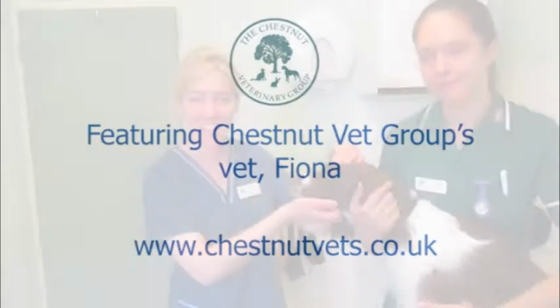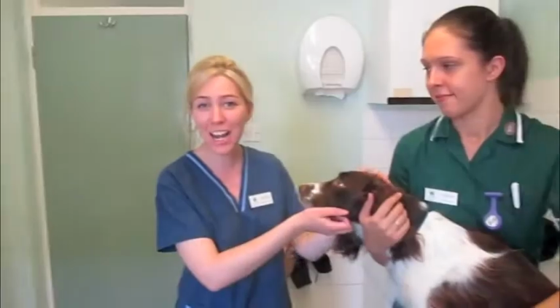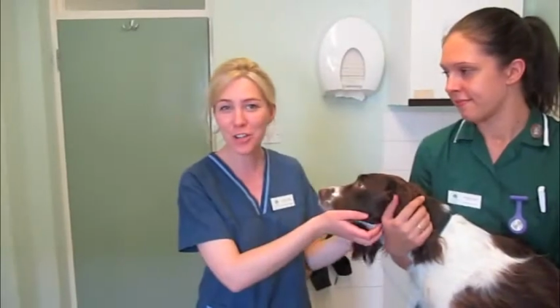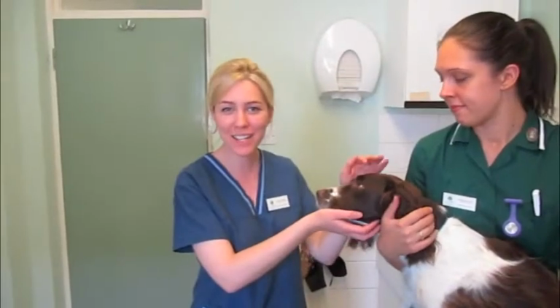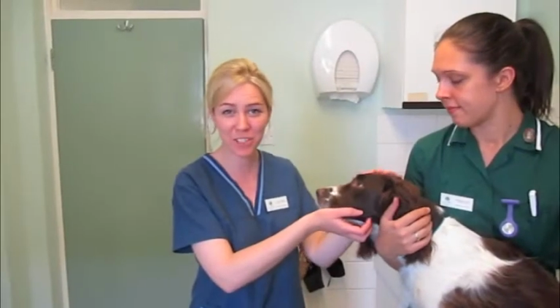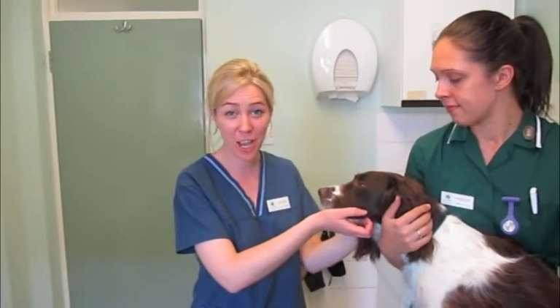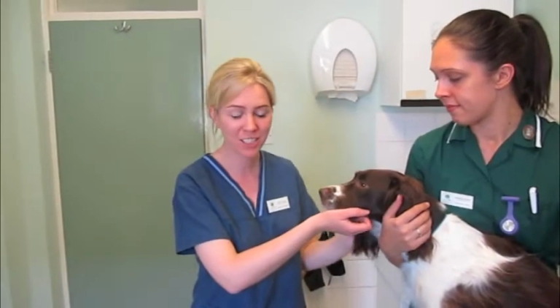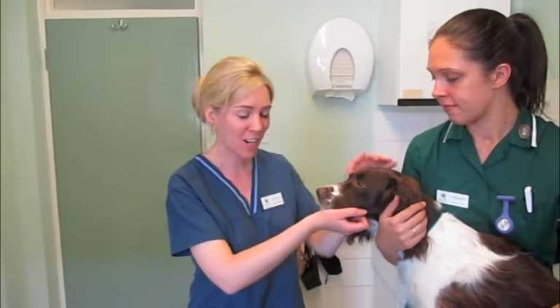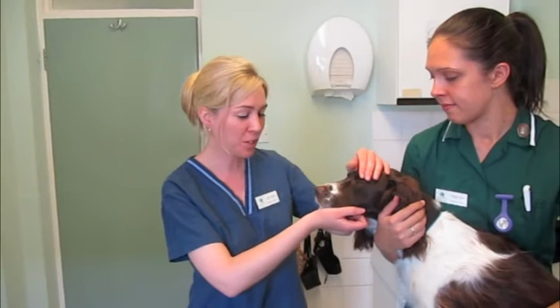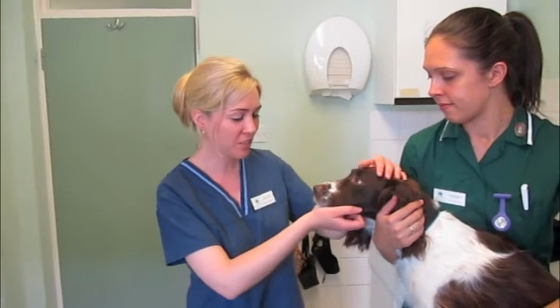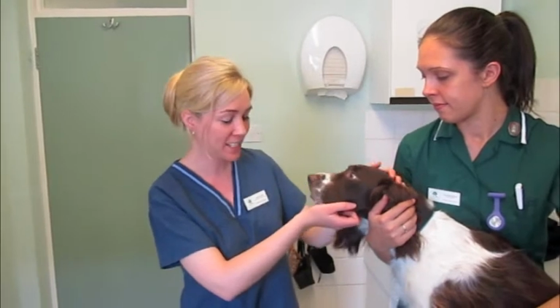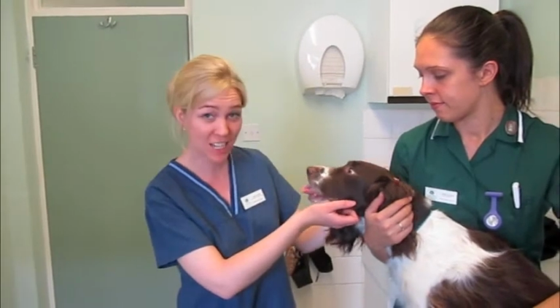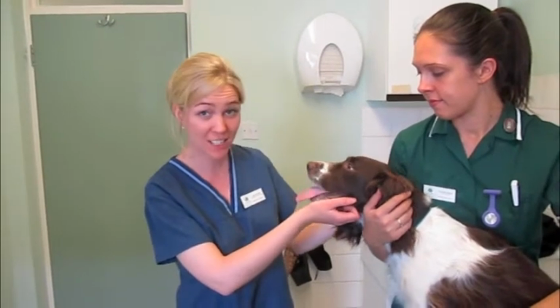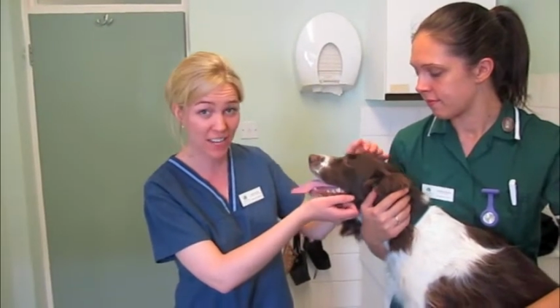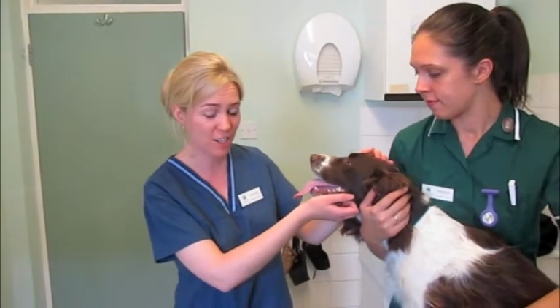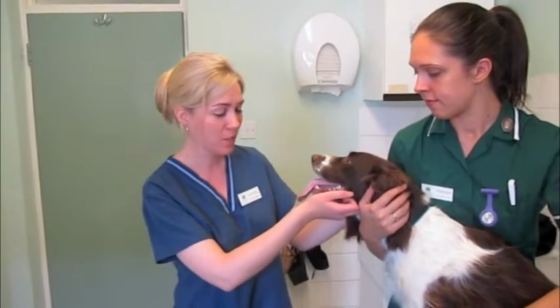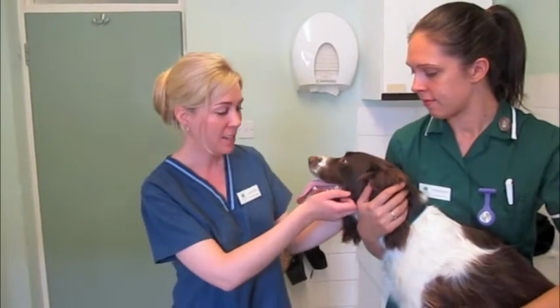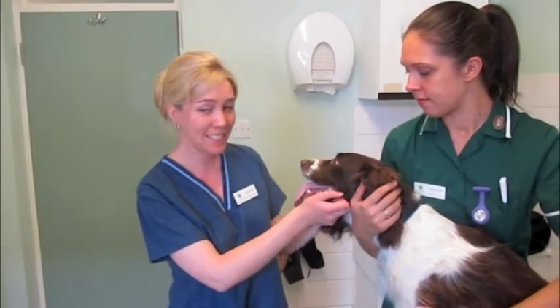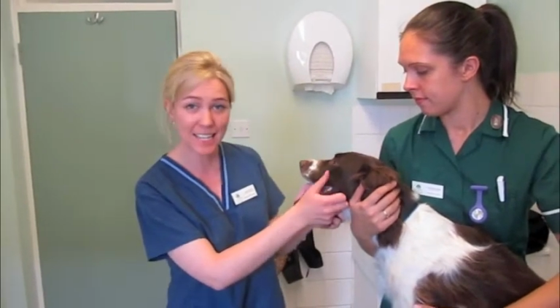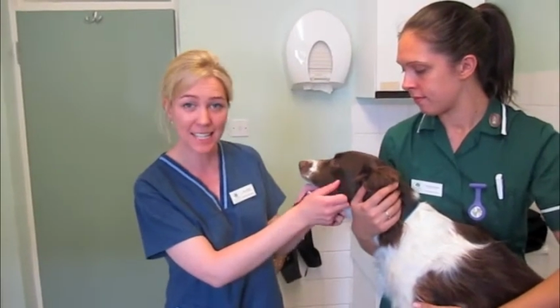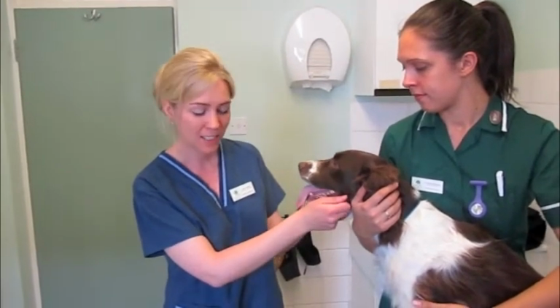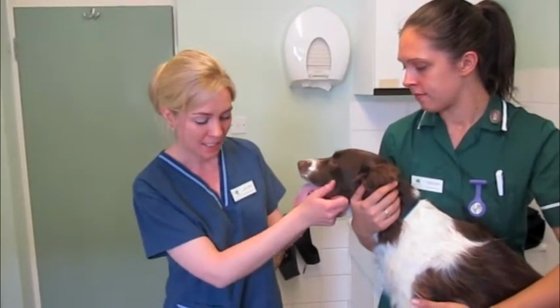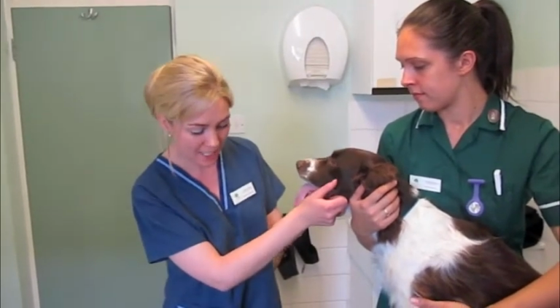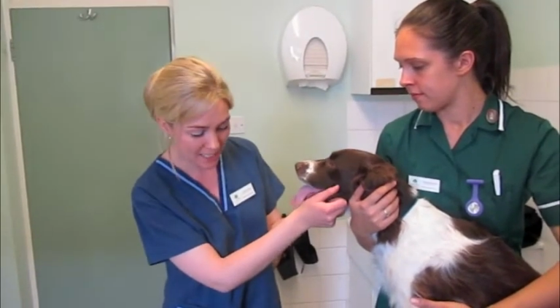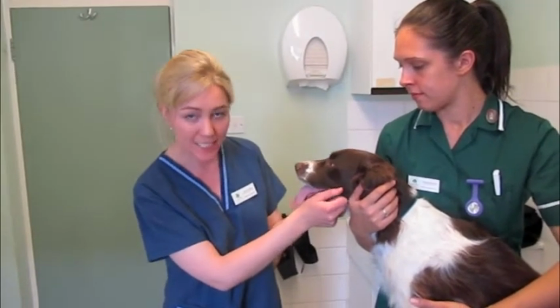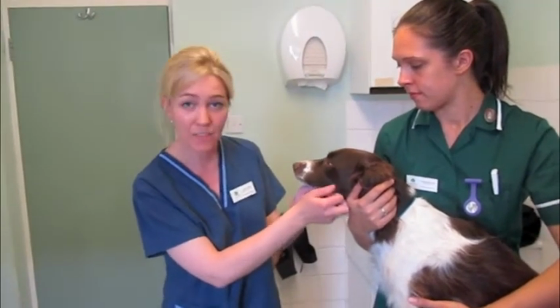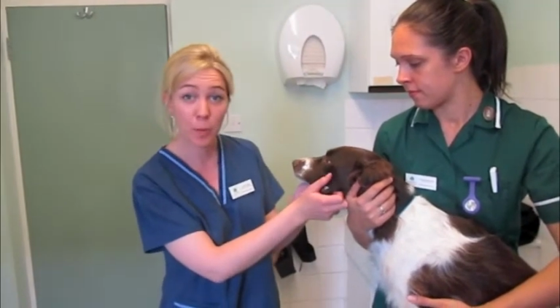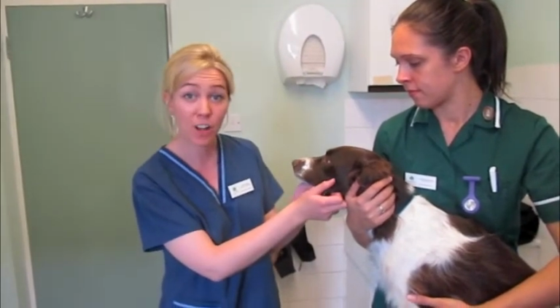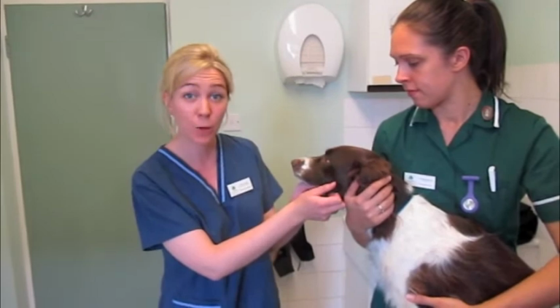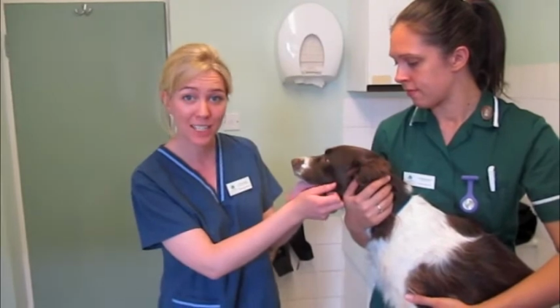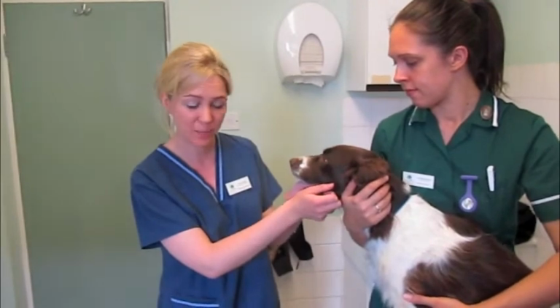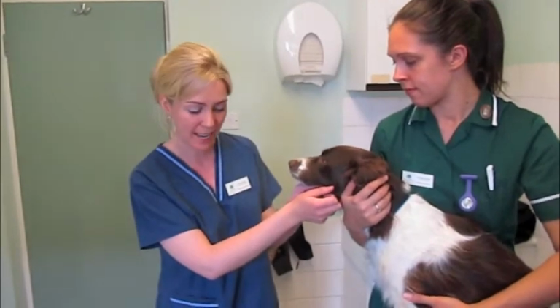Hello, my name's Fiona. I'm one of the vets at the Chestnut Vet Group, and this is Daisy. Daisy needs to have a couple of her claws clipped today.